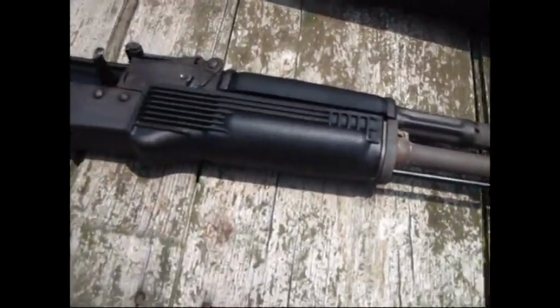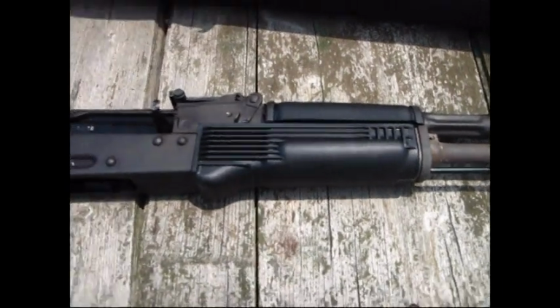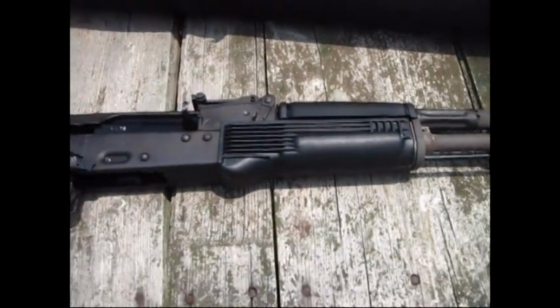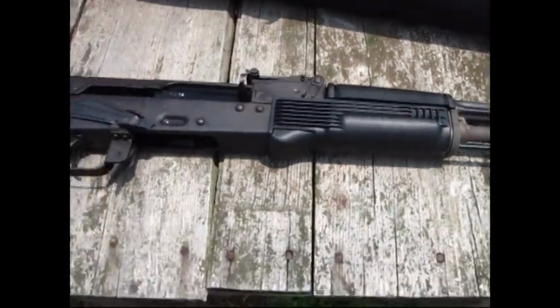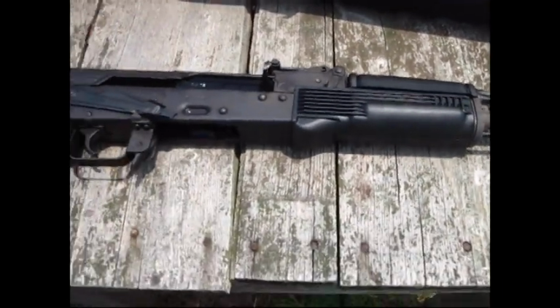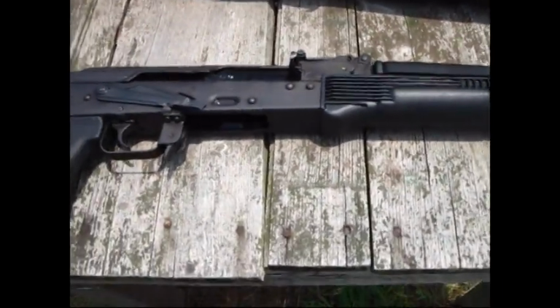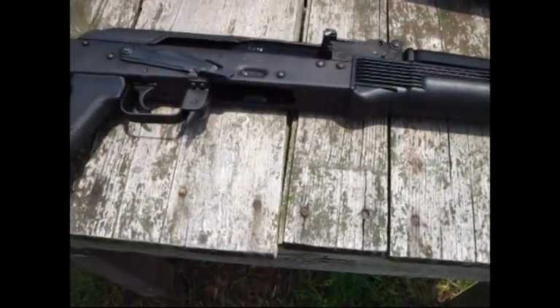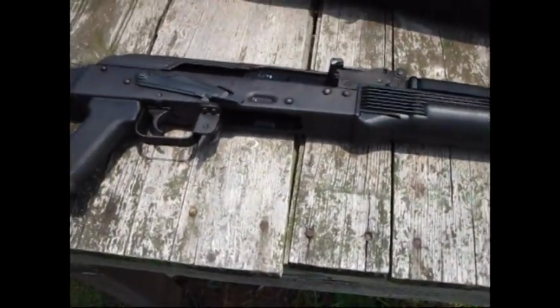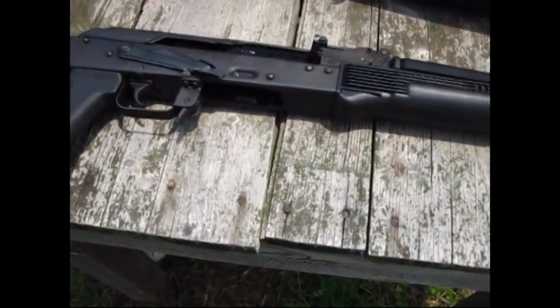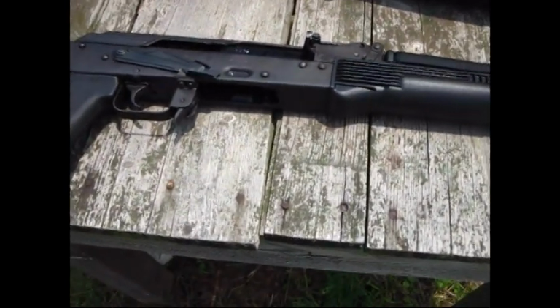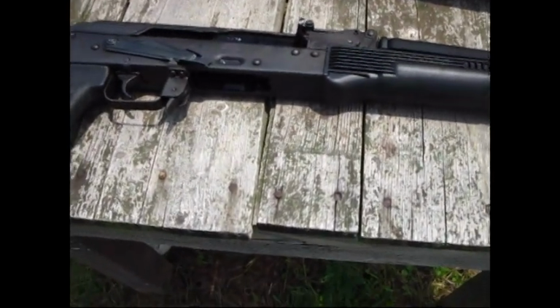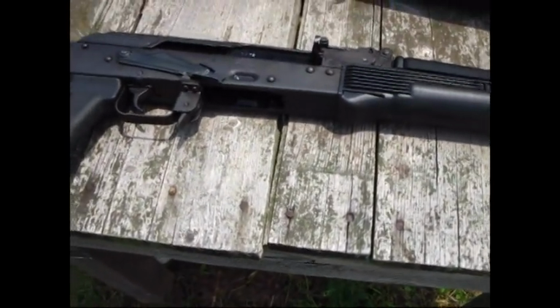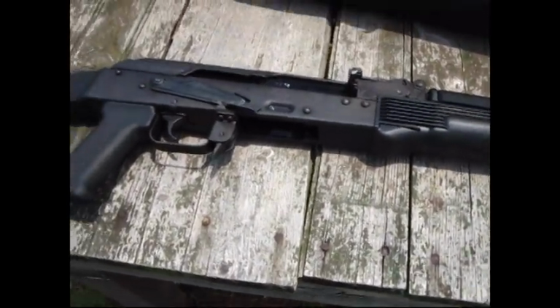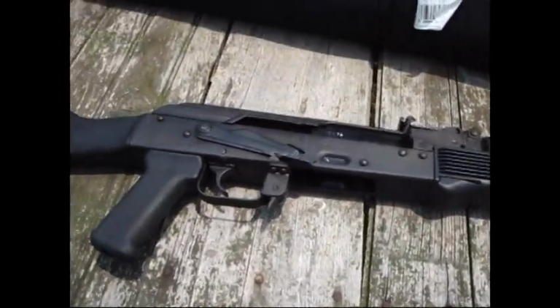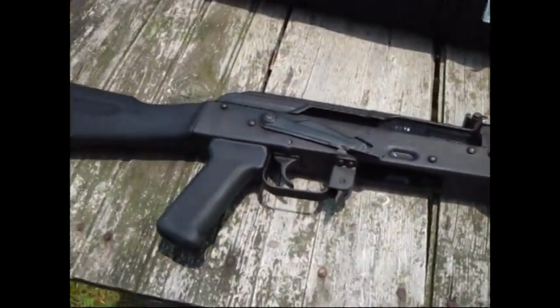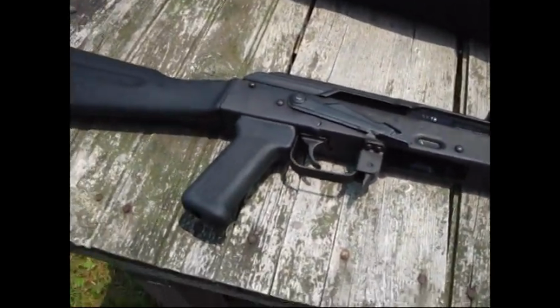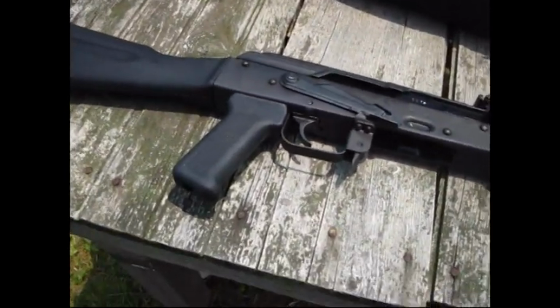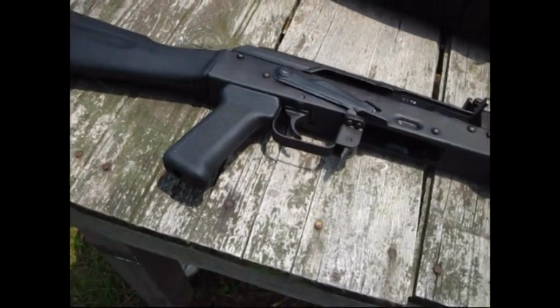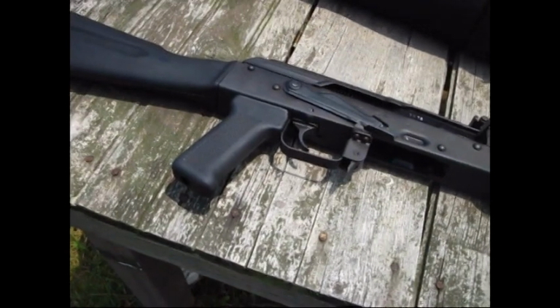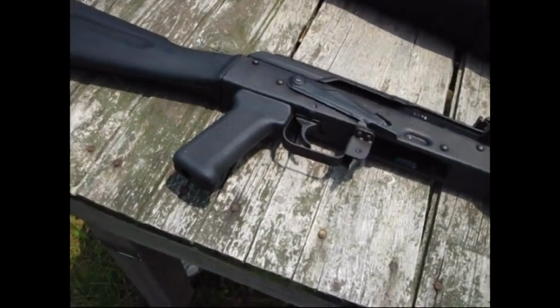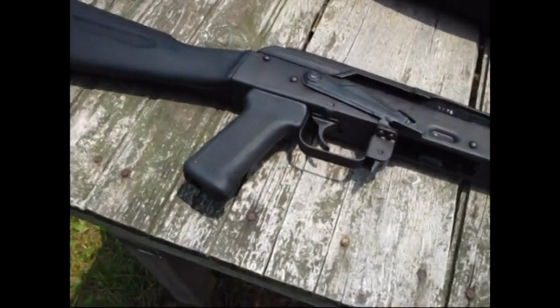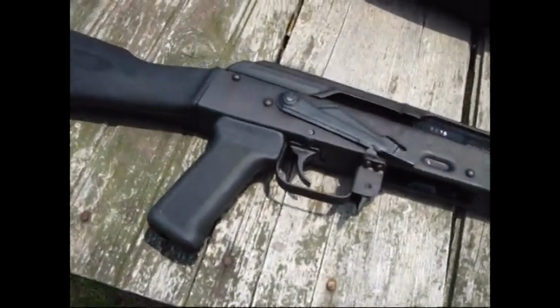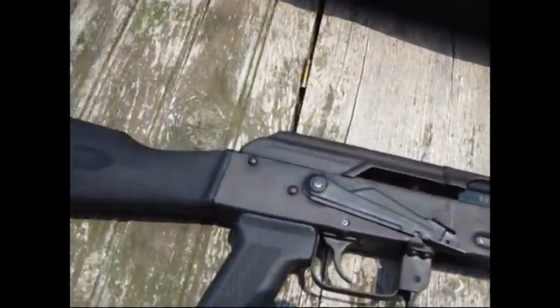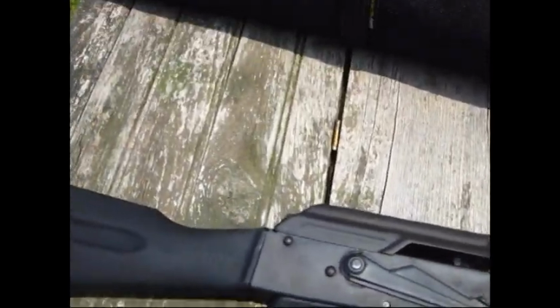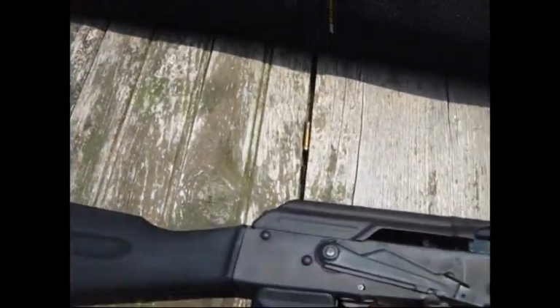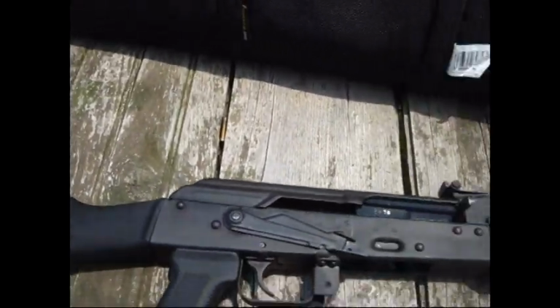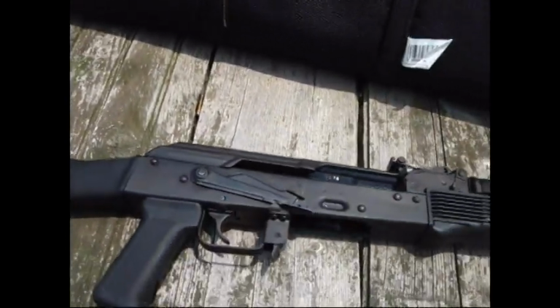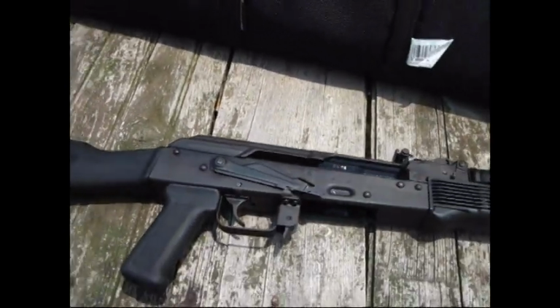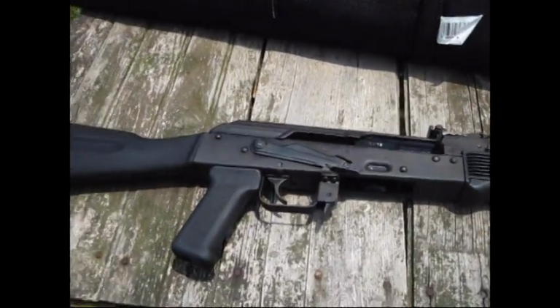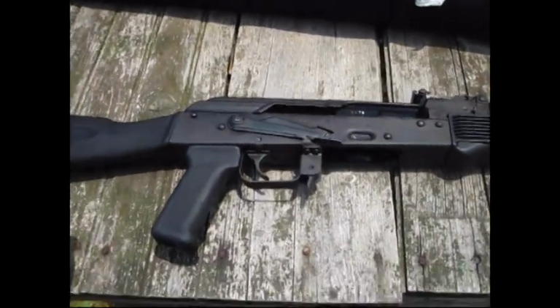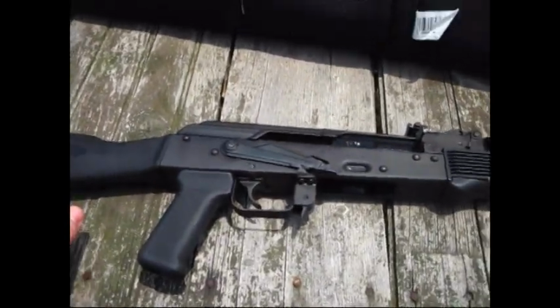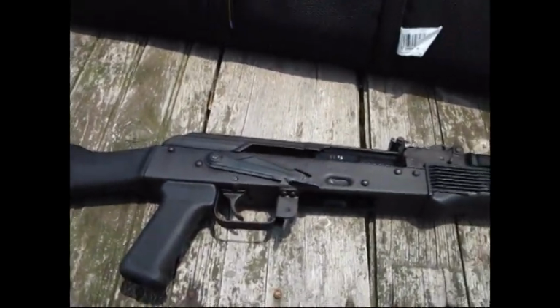Just a quick video — everybody's been asking me about my AK-74, so I thought I'd show you it and show you it shooting and testing. Till next time. Later.